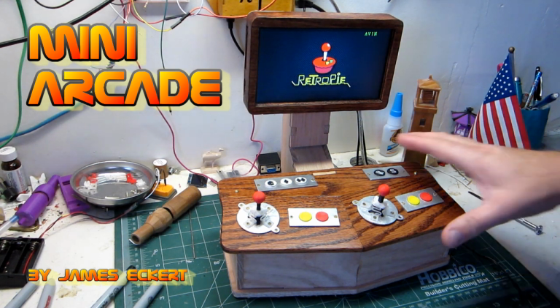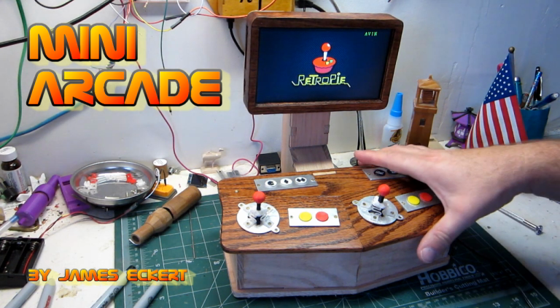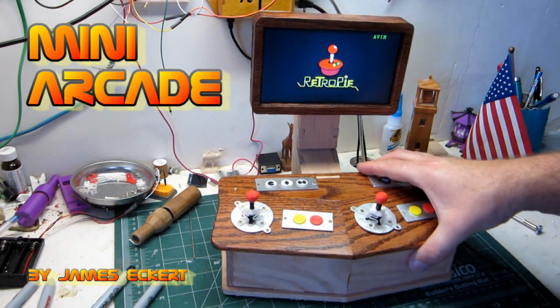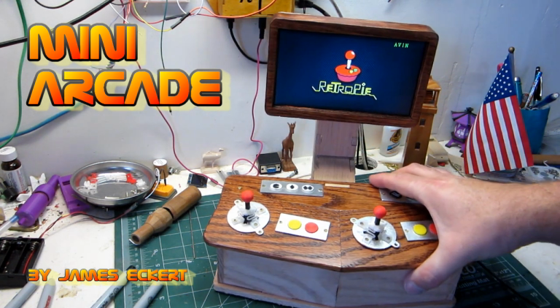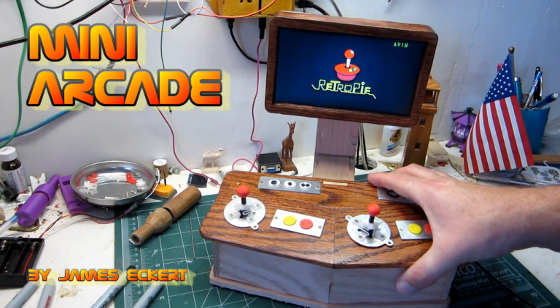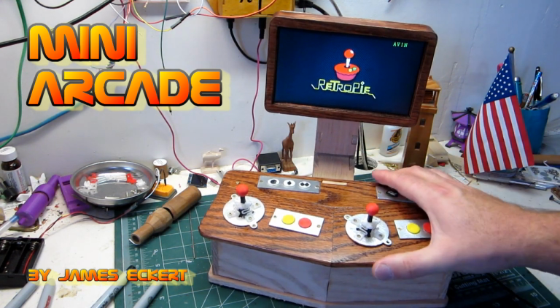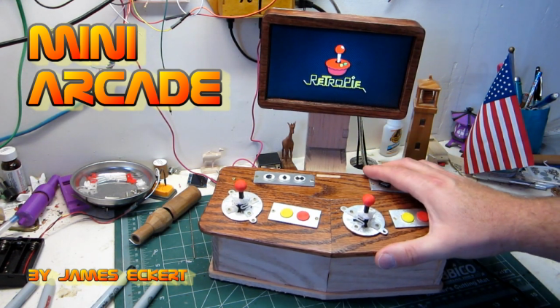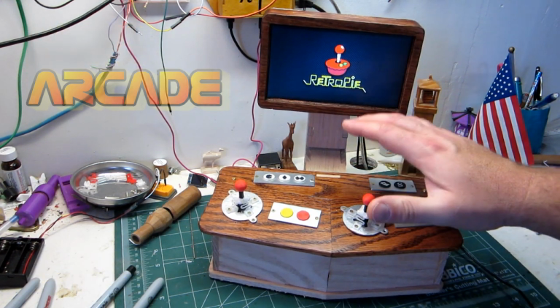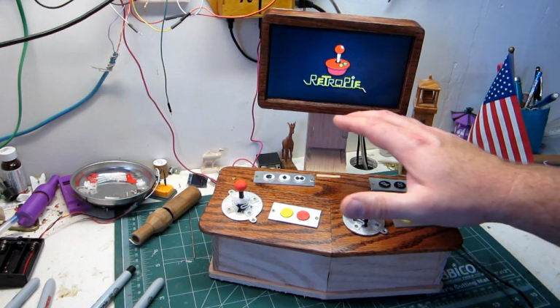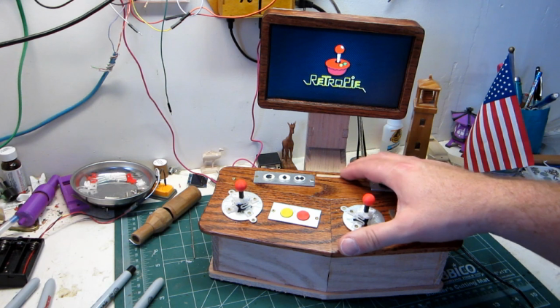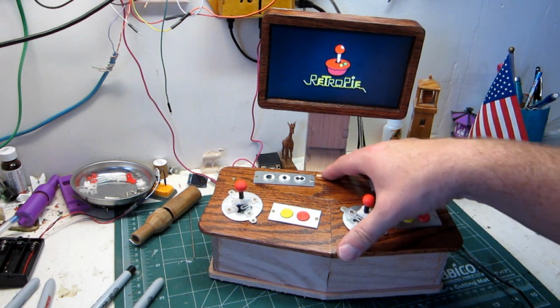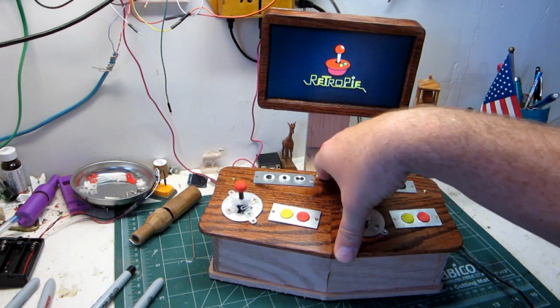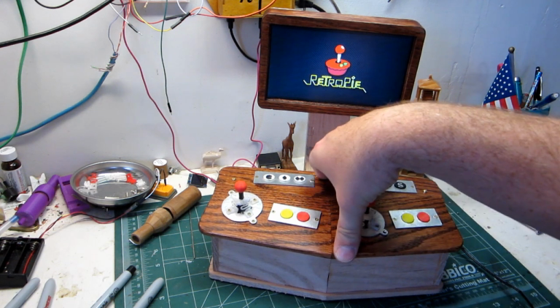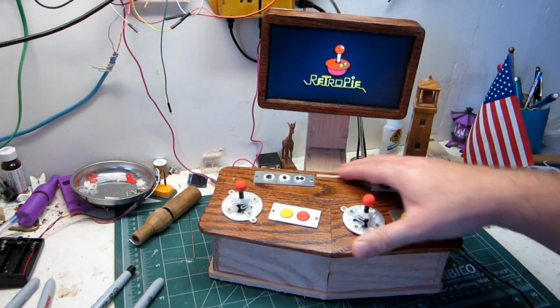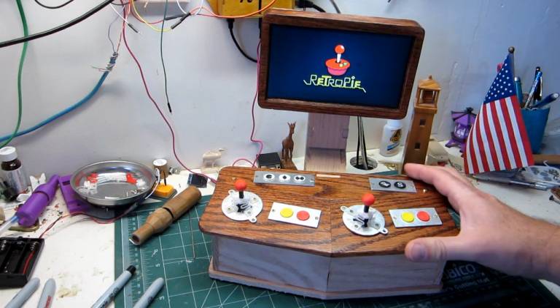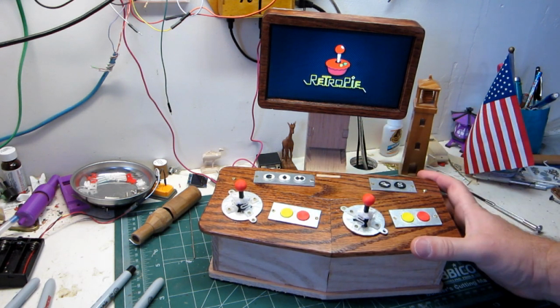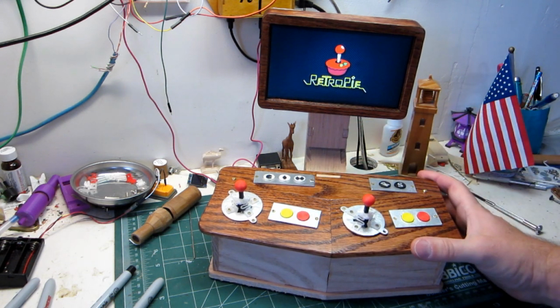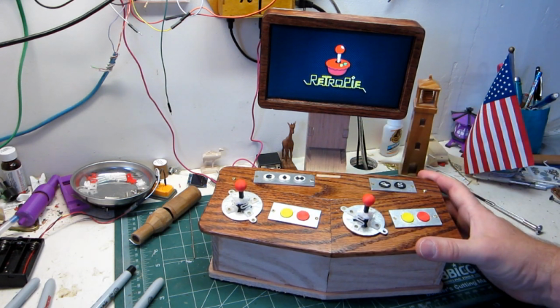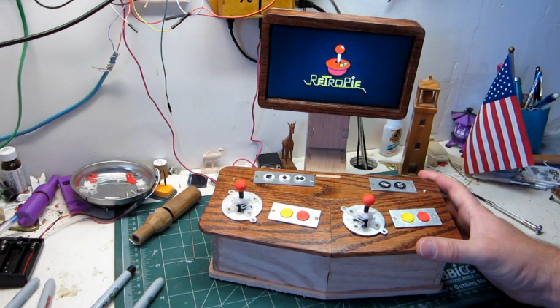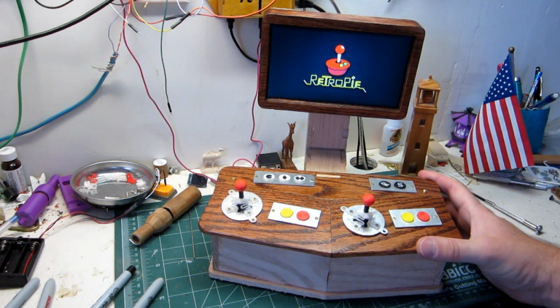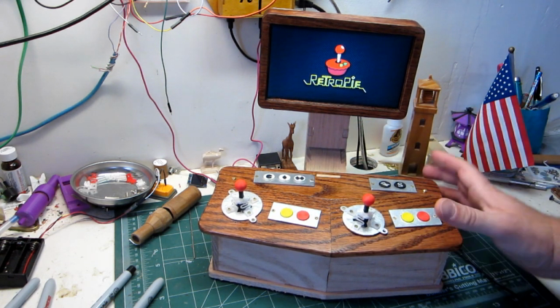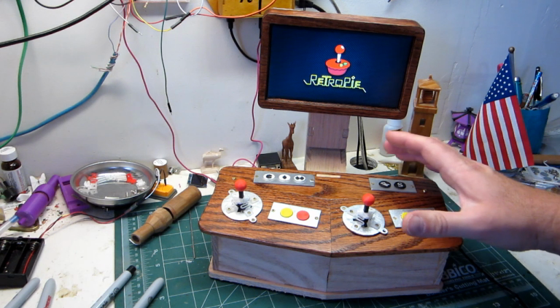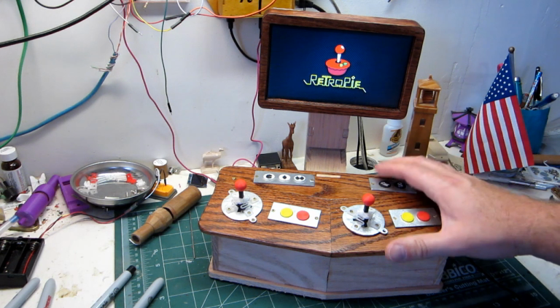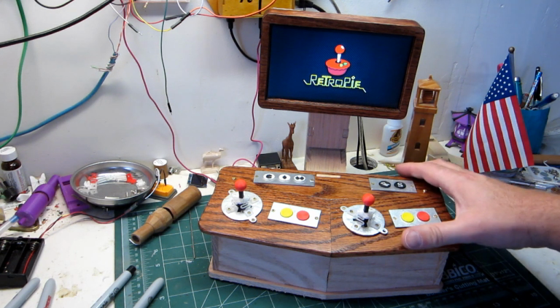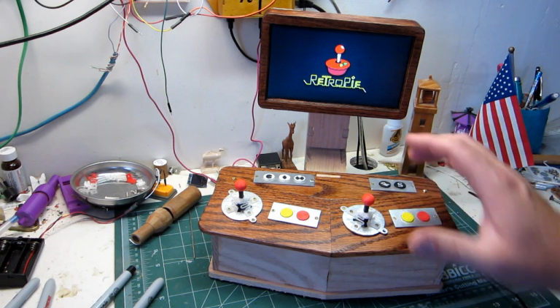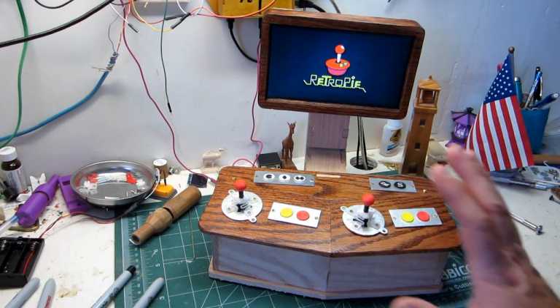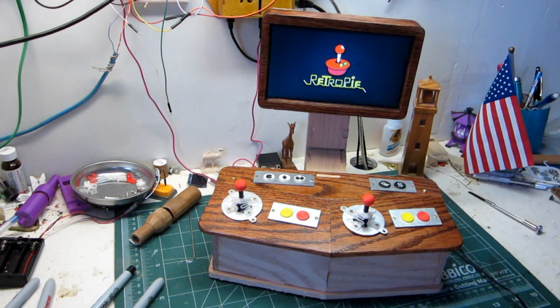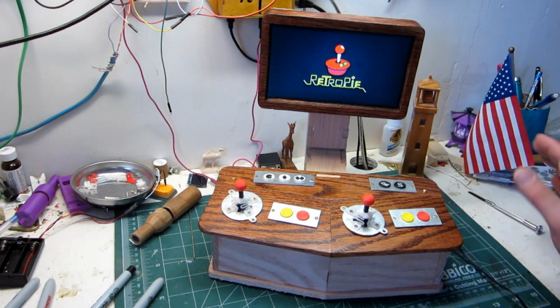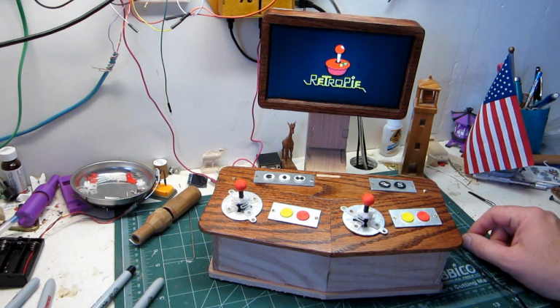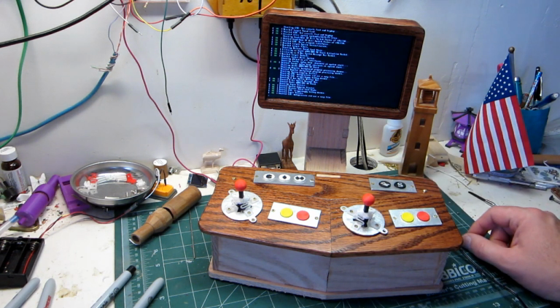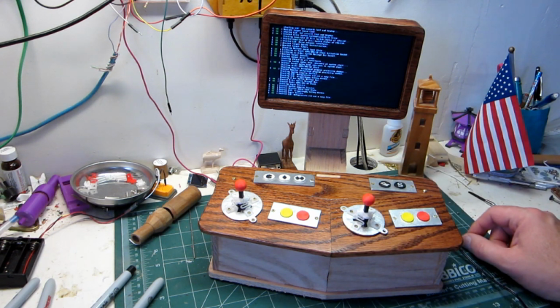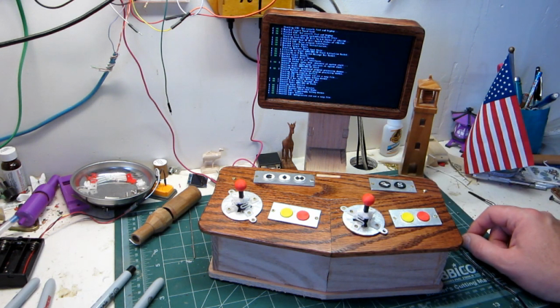Hello everyone. Just wanted to make a quick video on one of the projects that I had laying around my workshop for — I don't know, probably two years now. Finally got back to it, just trying to clean up some projects that have been laying around for a long time.